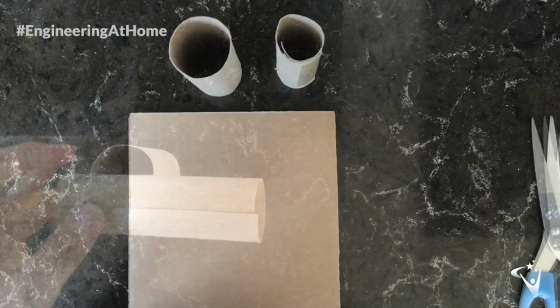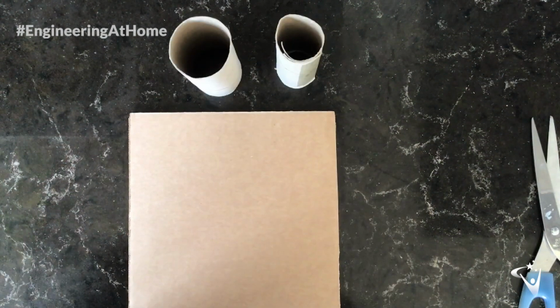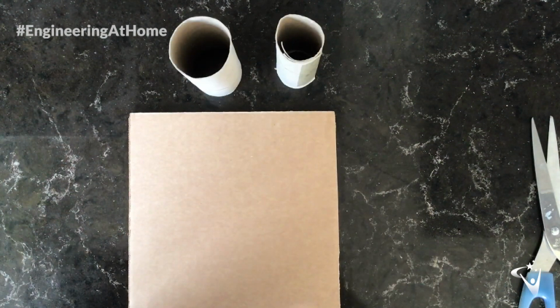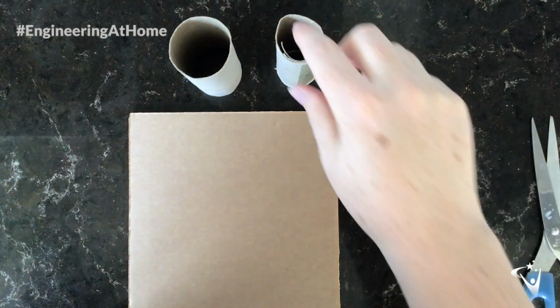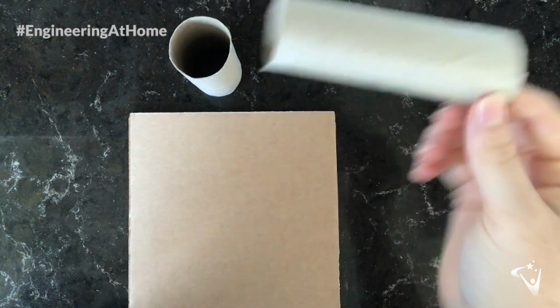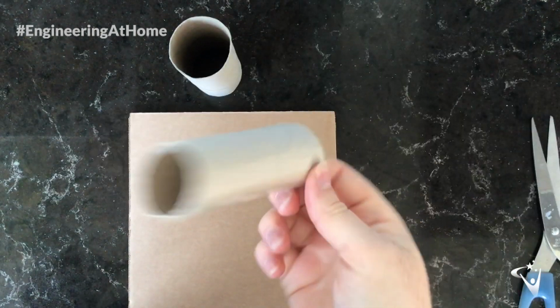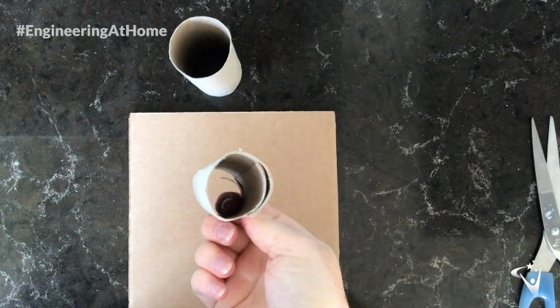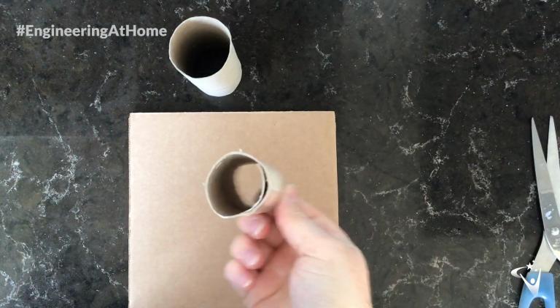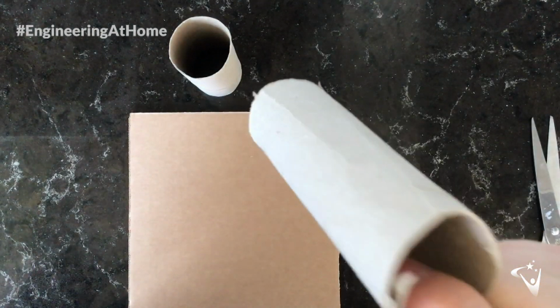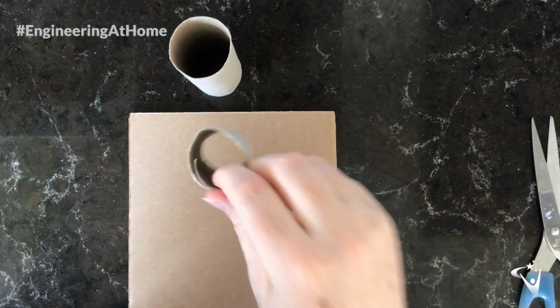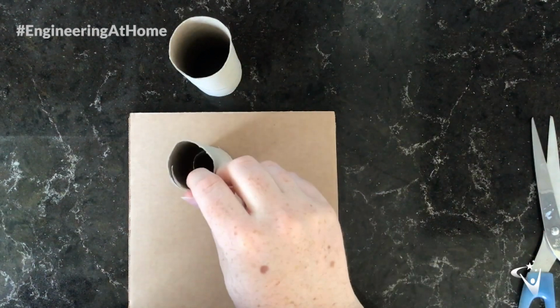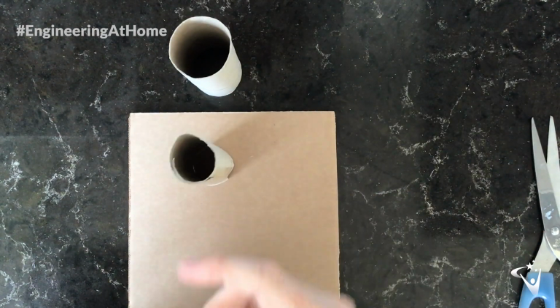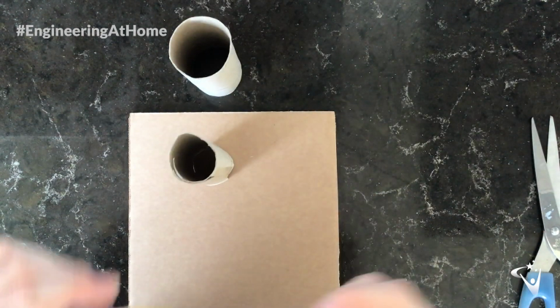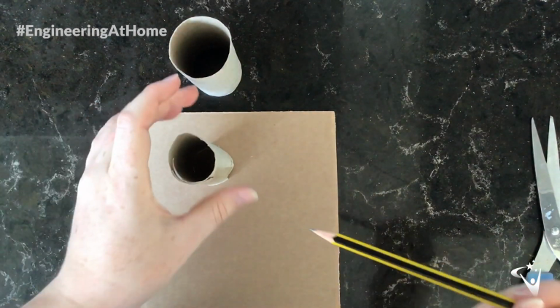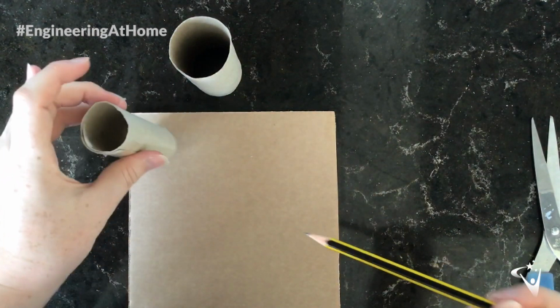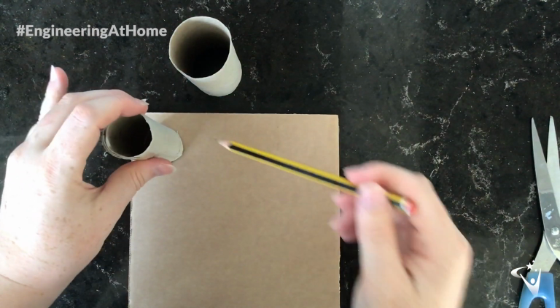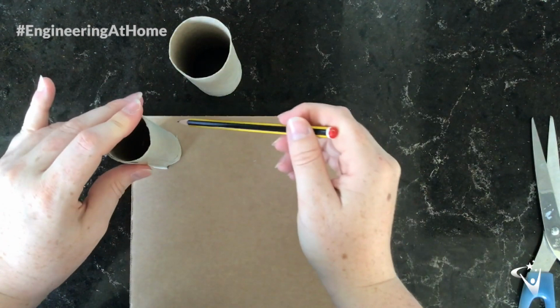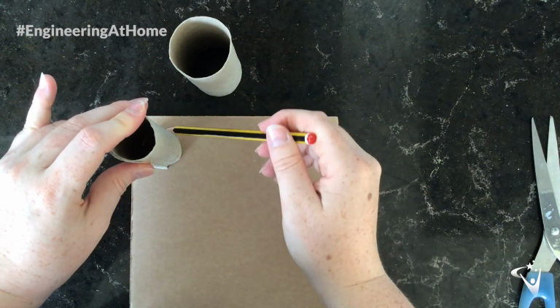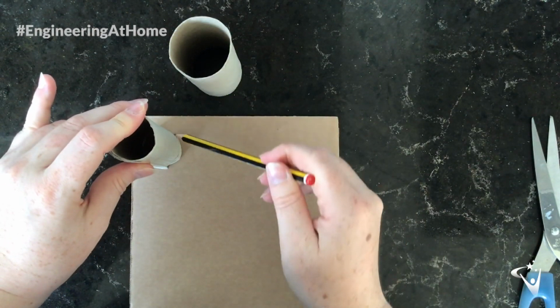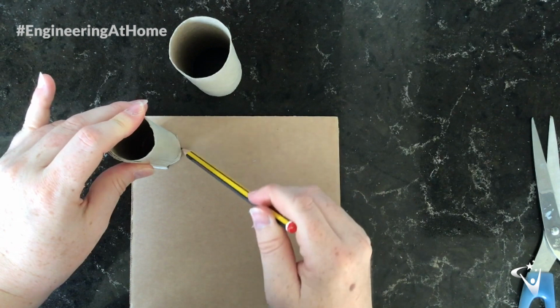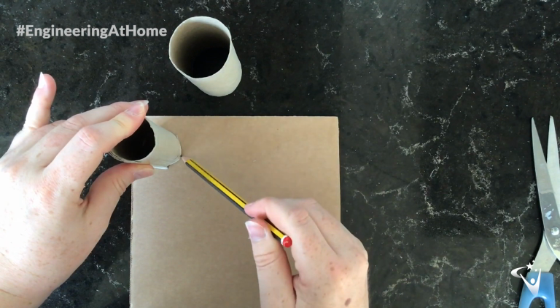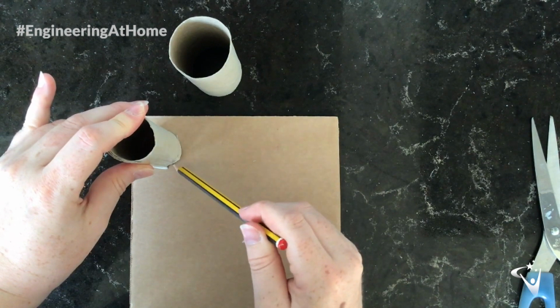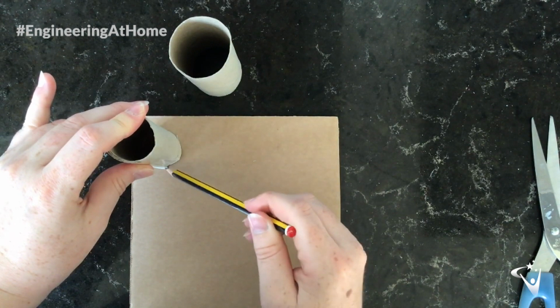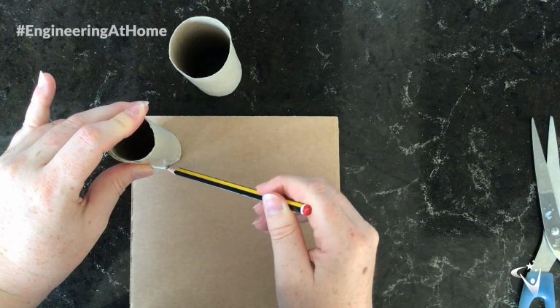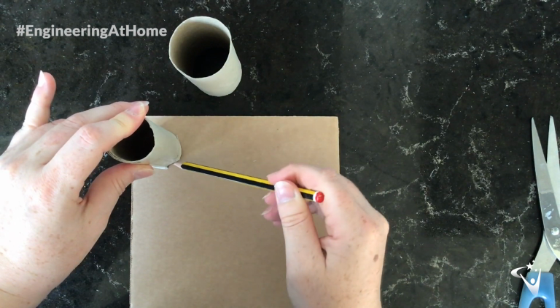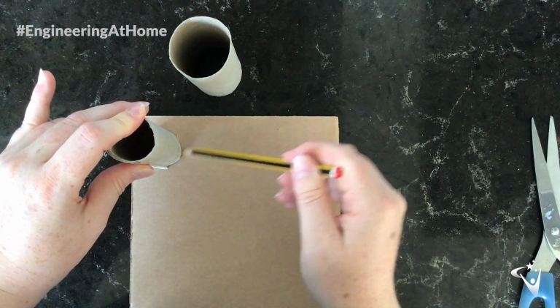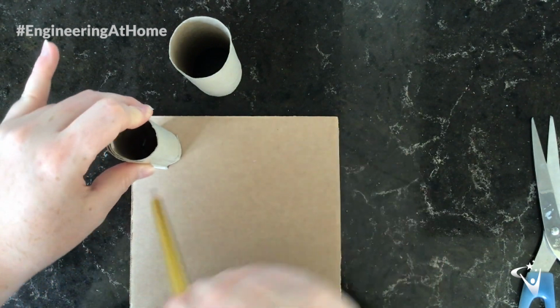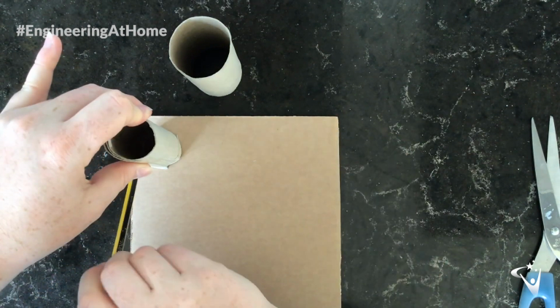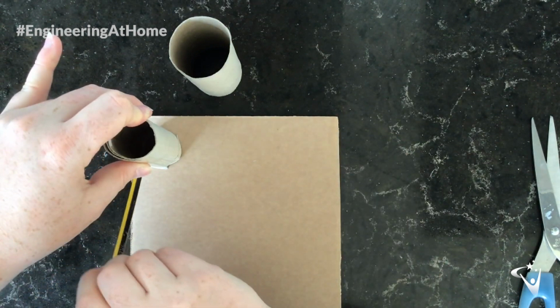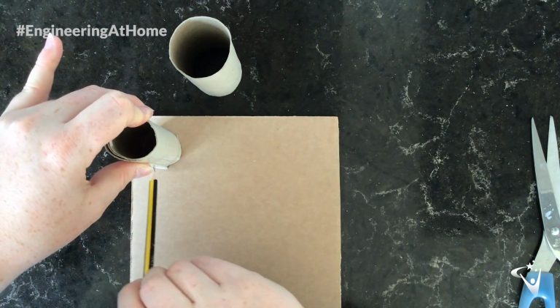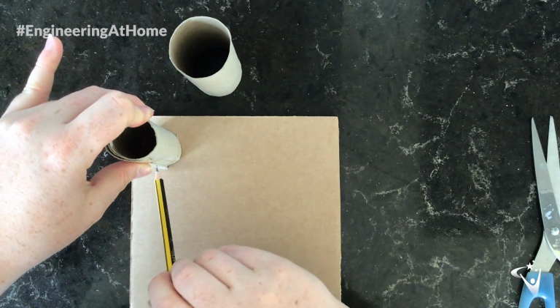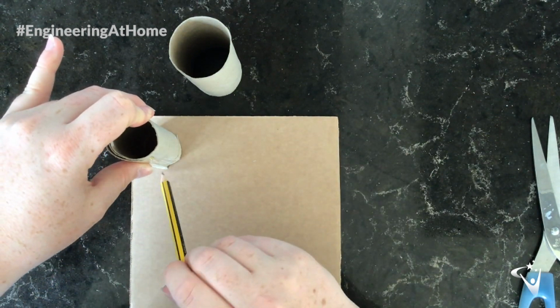Now we need to block the end of this smaller tube. What I'm going to do is take it, put it on my bit of cardboard, draw around it, cut that out, and stick that to the bottom.